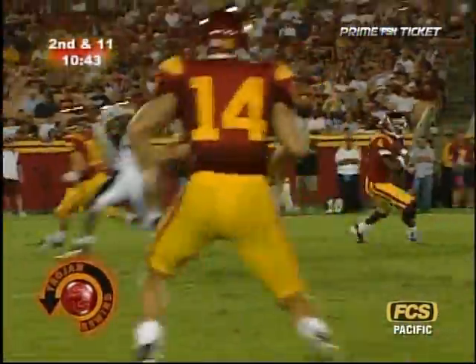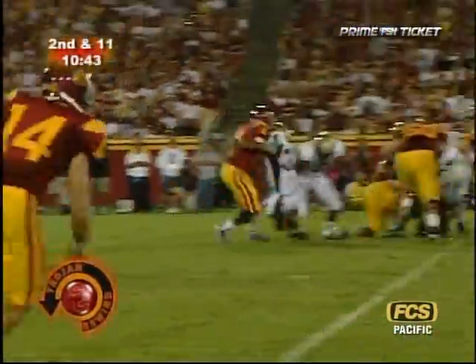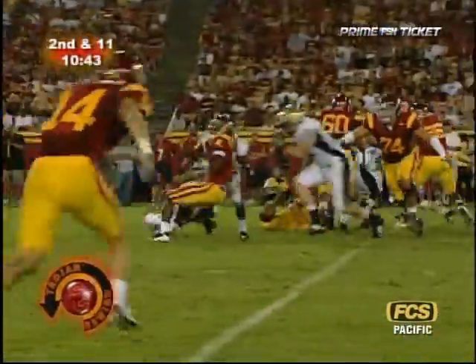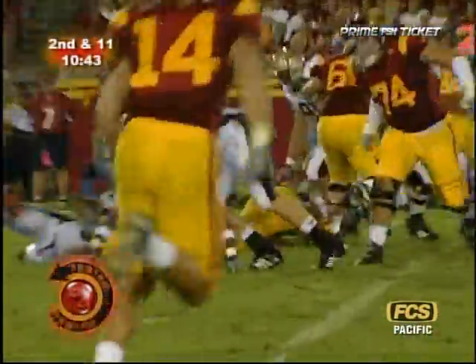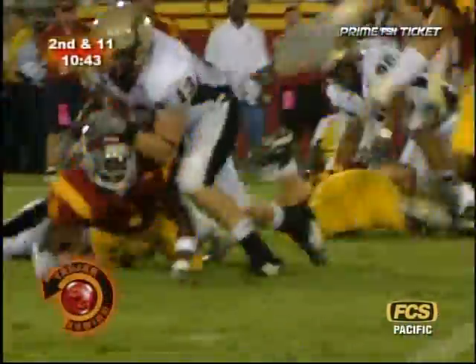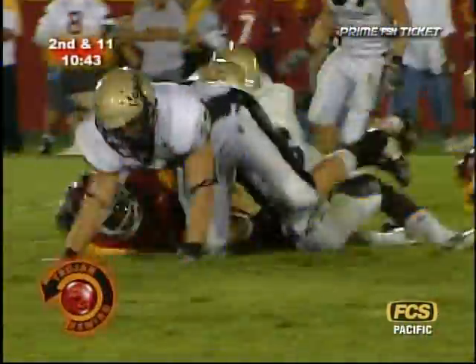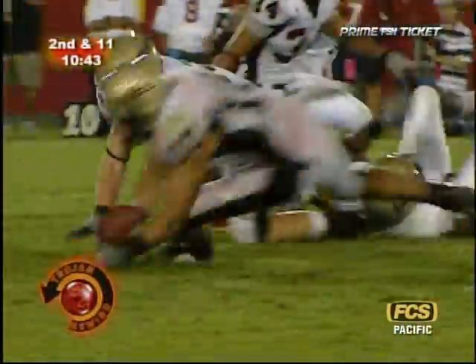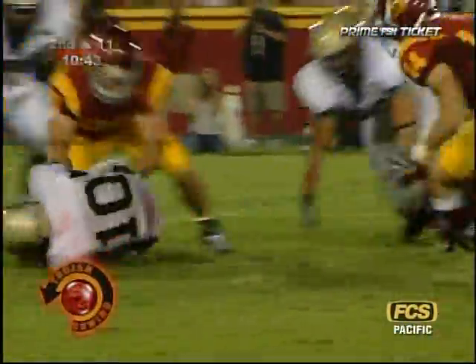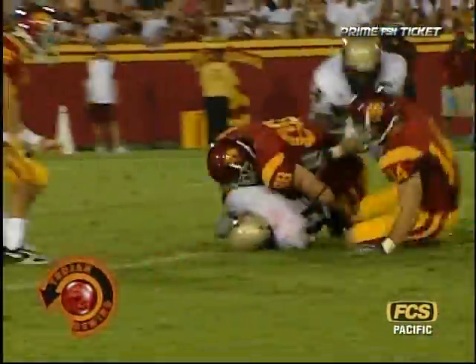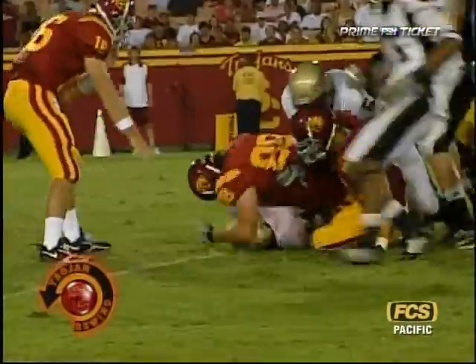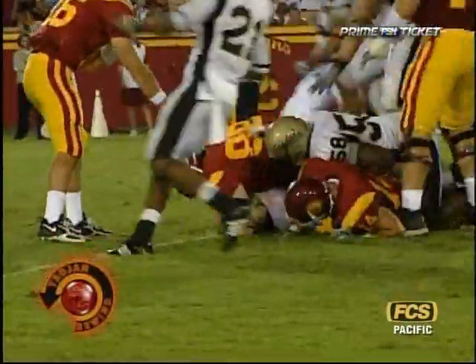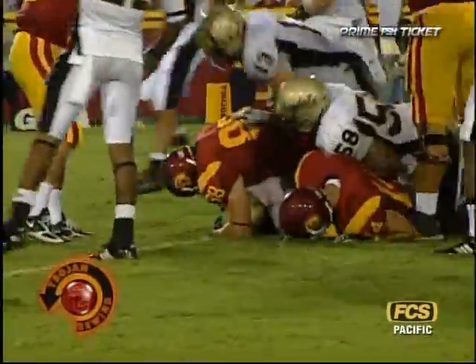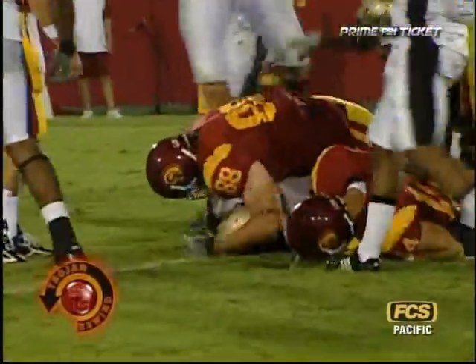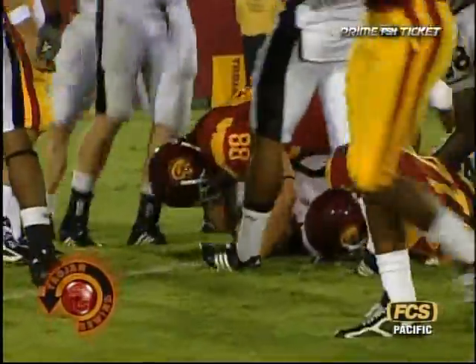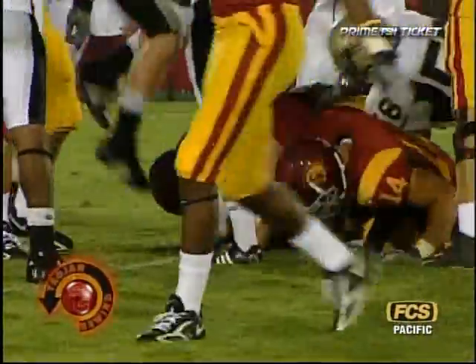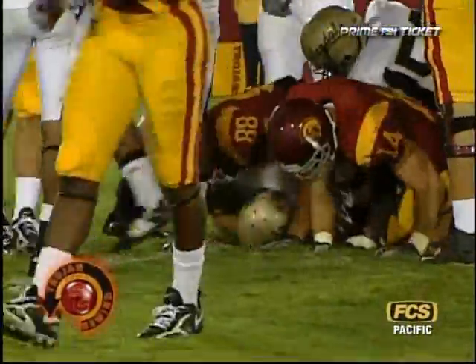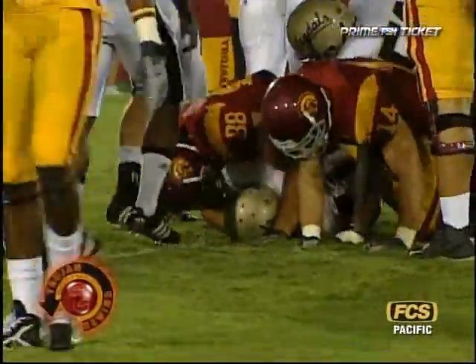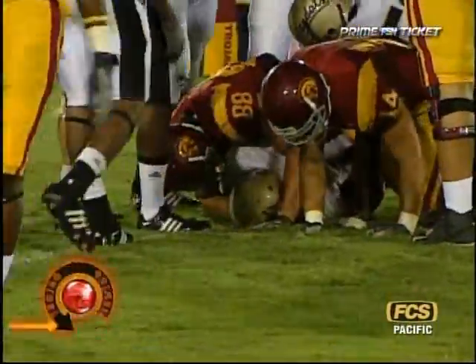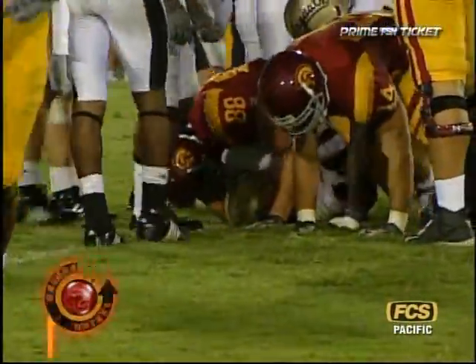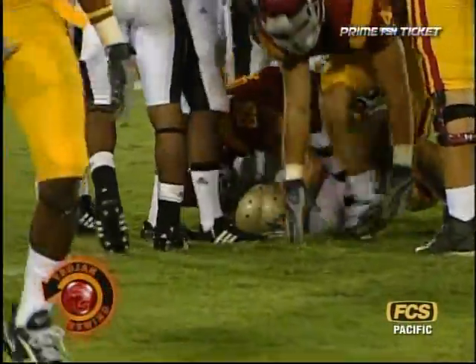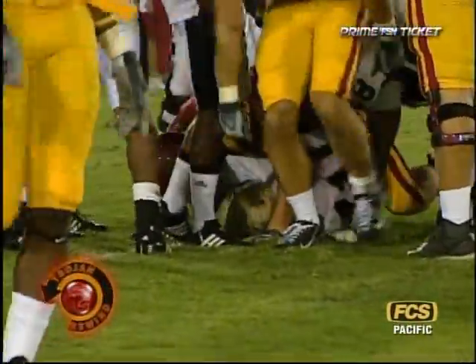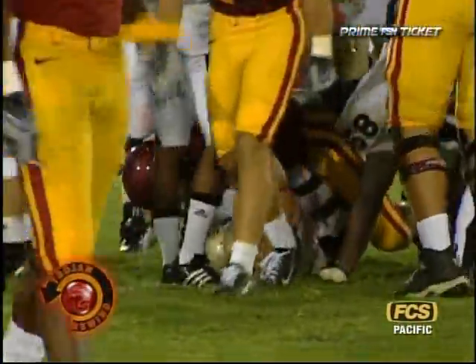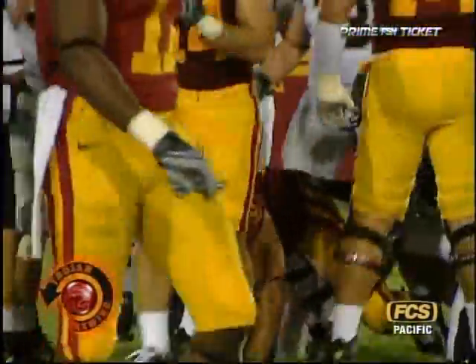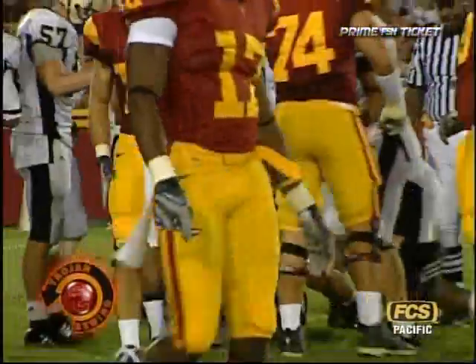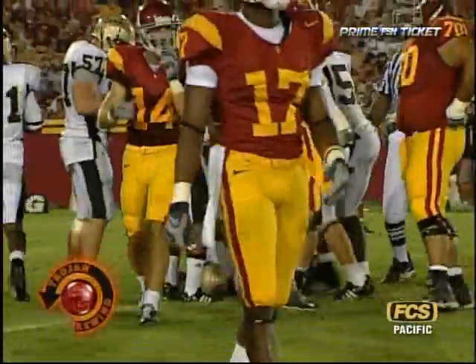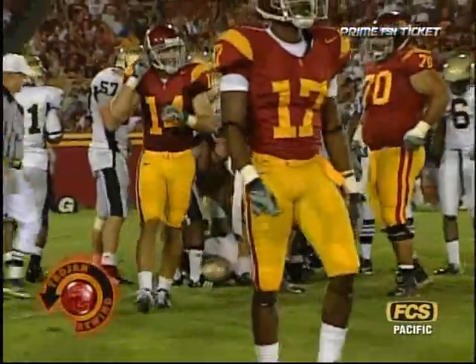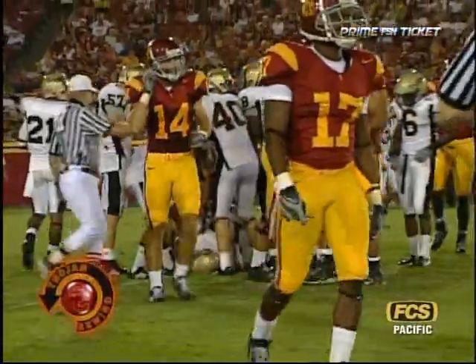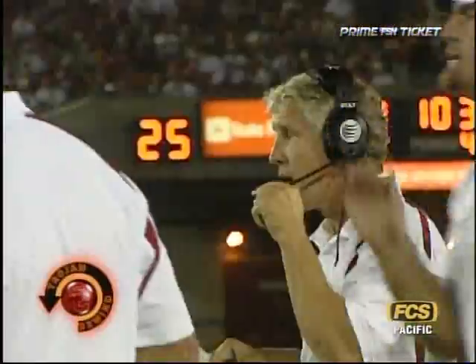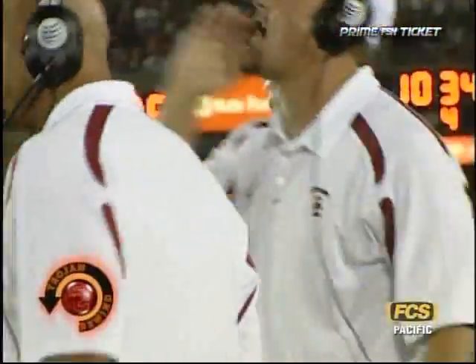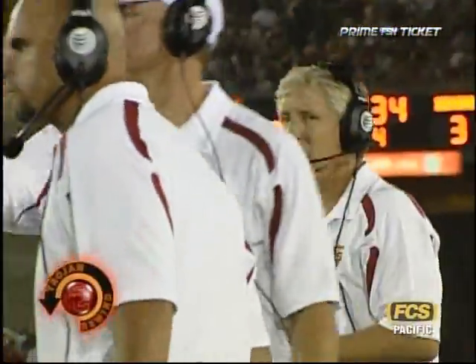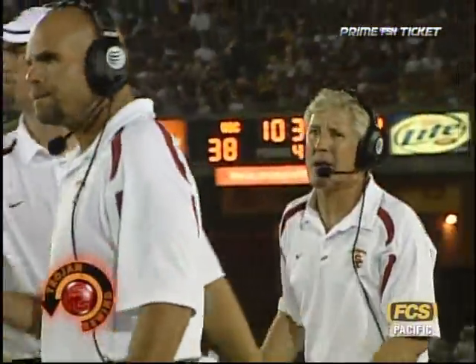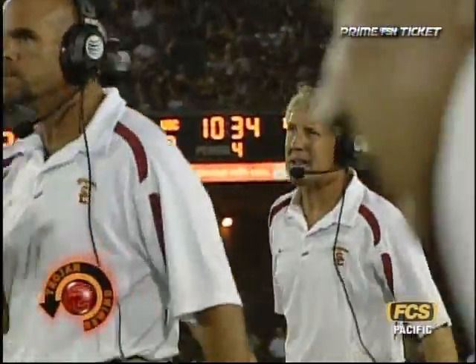Off to McKnight again, and again he gets a loss of one and drops the football. The Vandals say they've got it at the 15 and they're pretty happy. It is Idaho's football at the 15, 16-yard line.